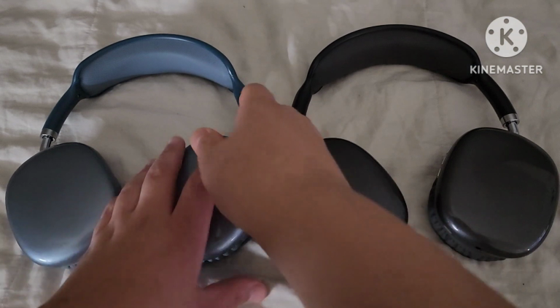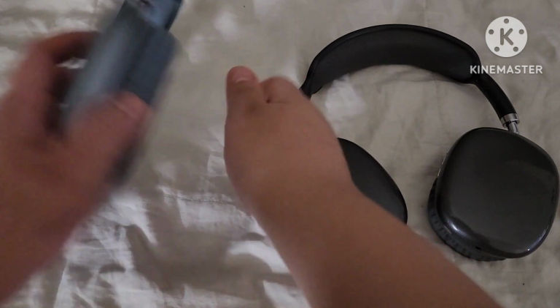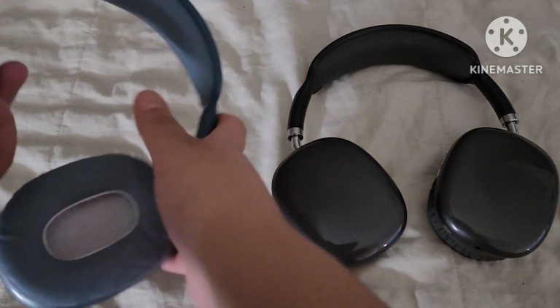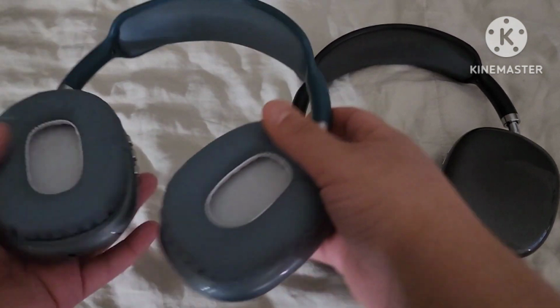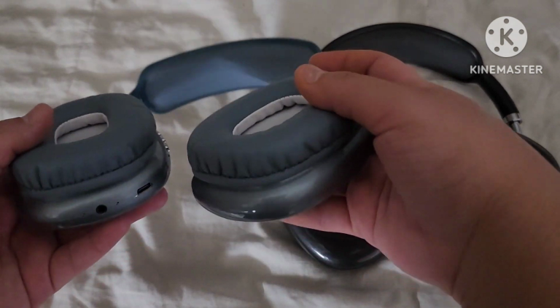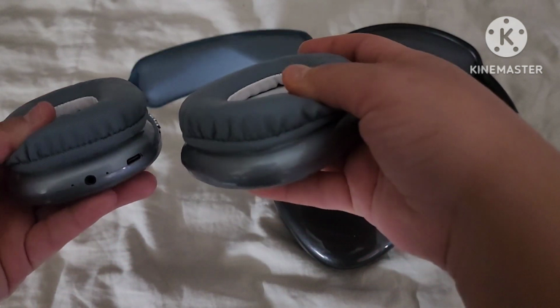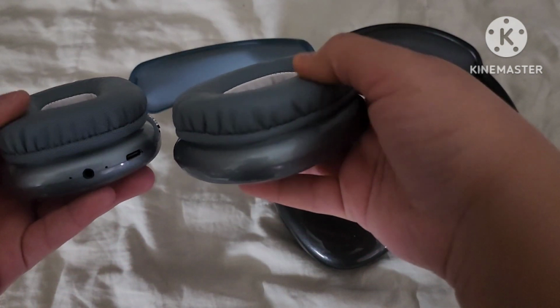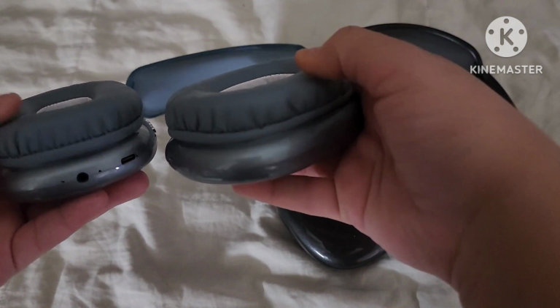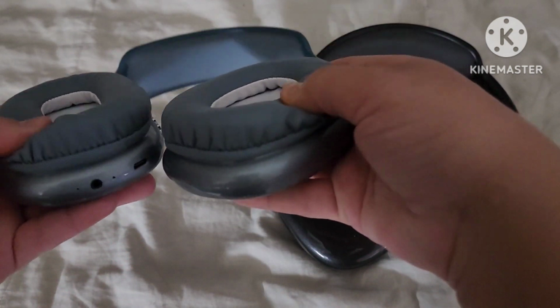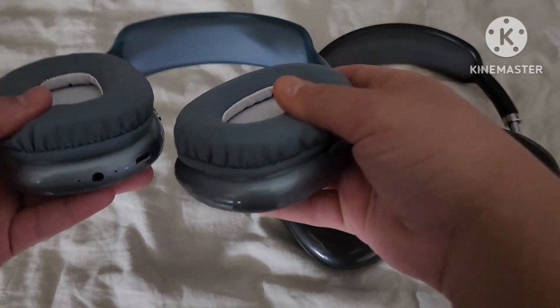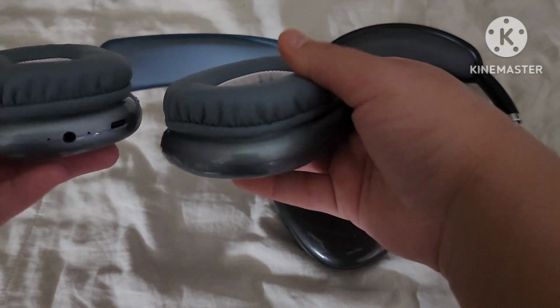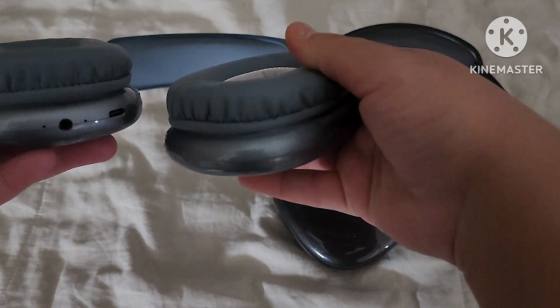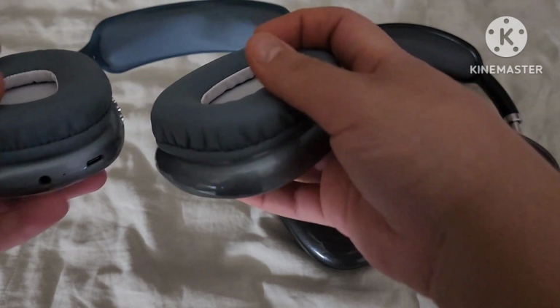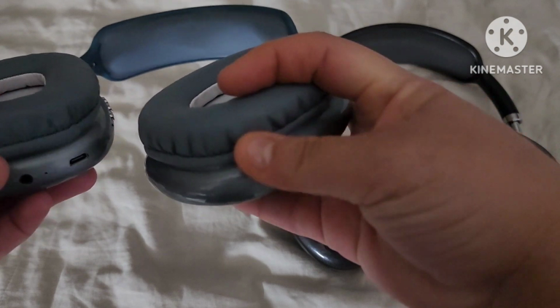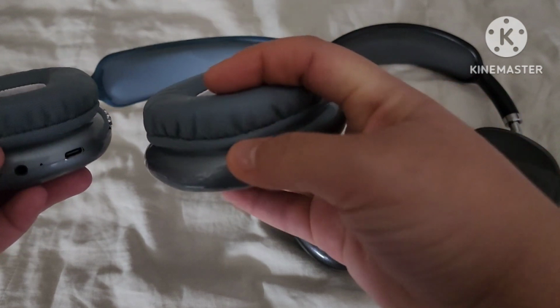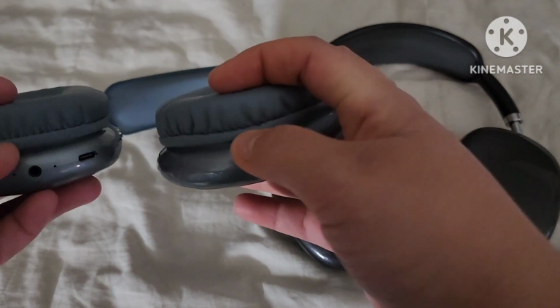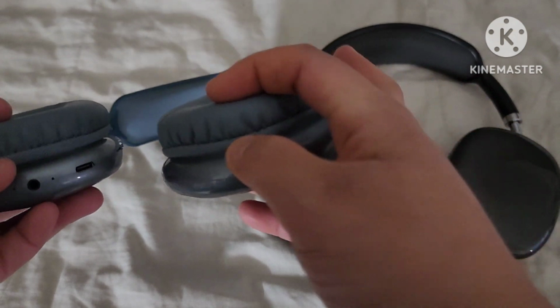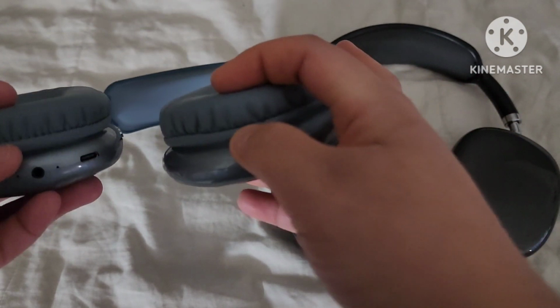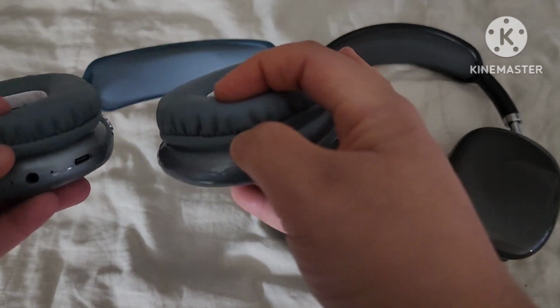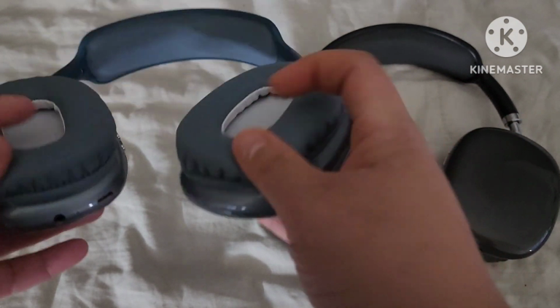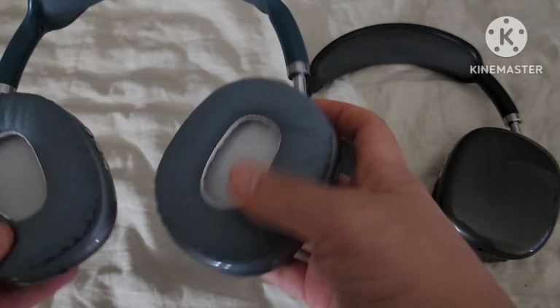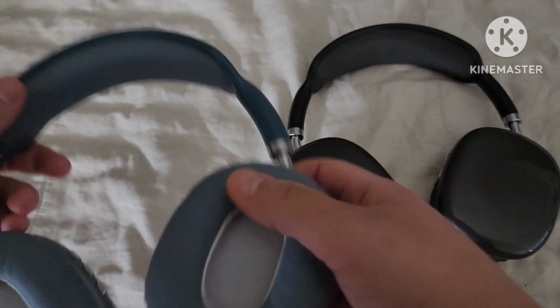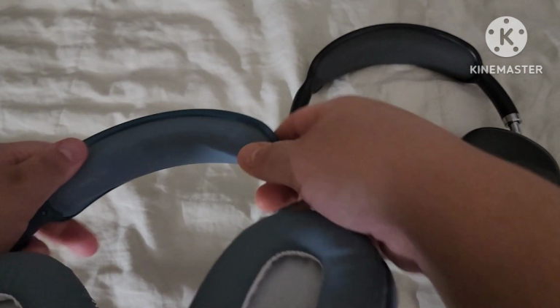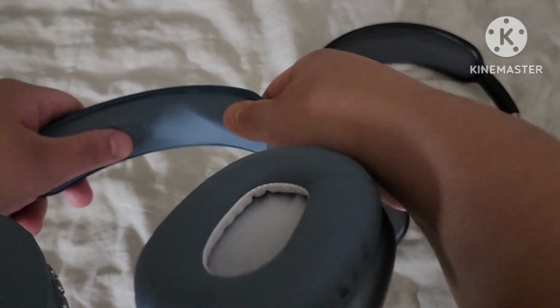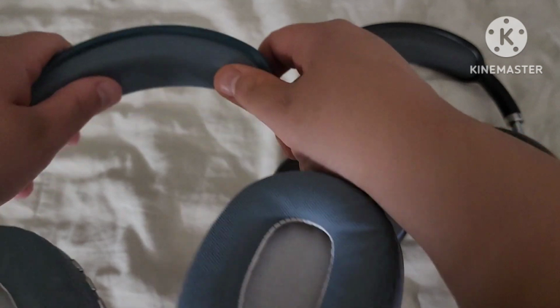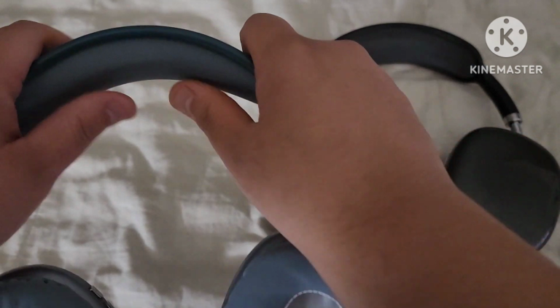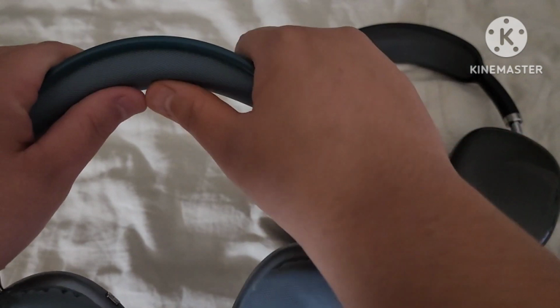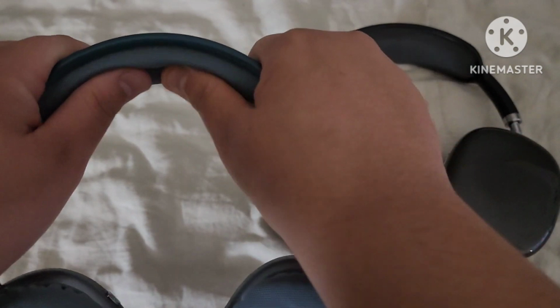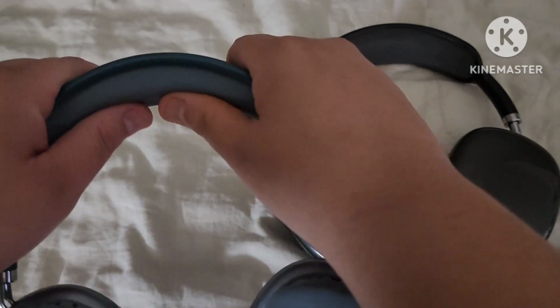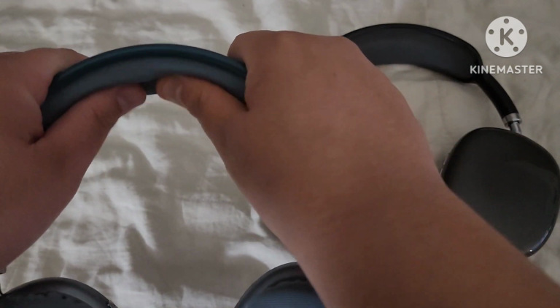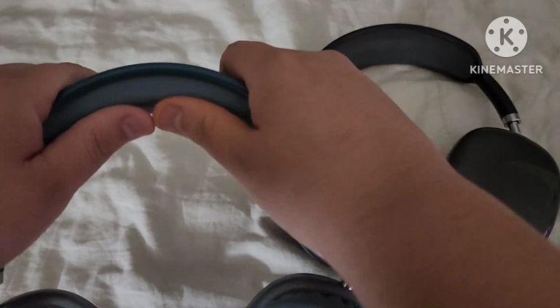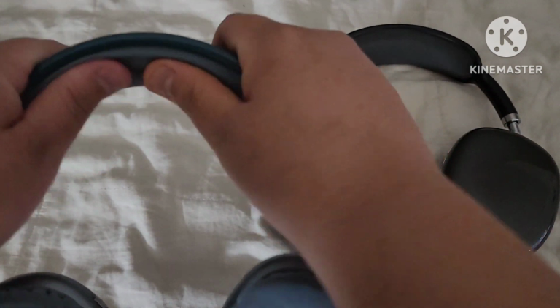They're really comfortable. It has a nice cushion — it's very thick, about an inch and a half of thickness on the ear. For the top of the head, it's like an inch of thickness. It's nice and soft.